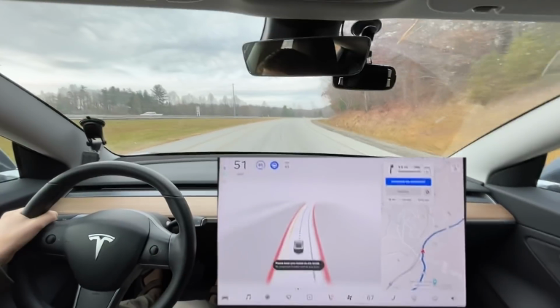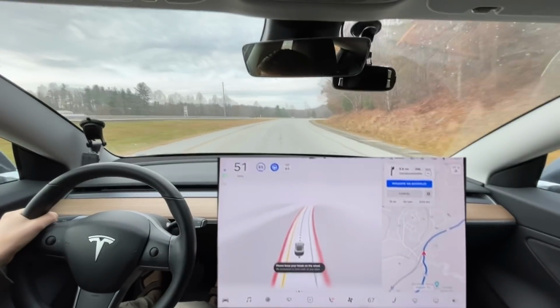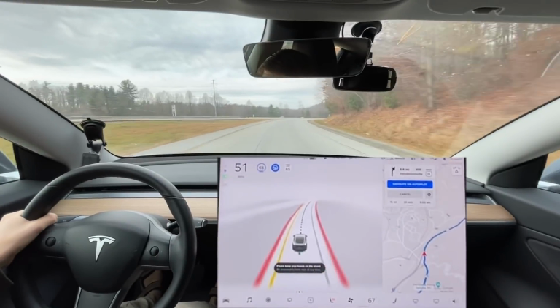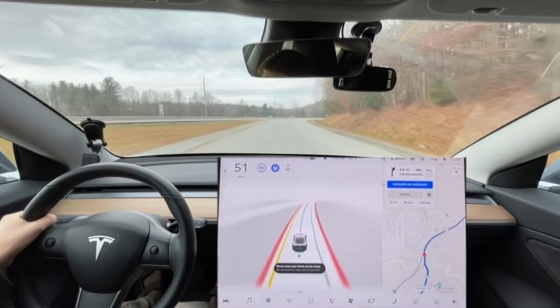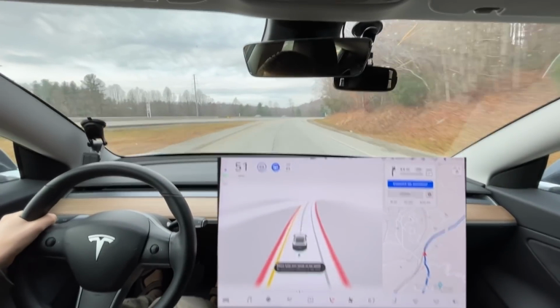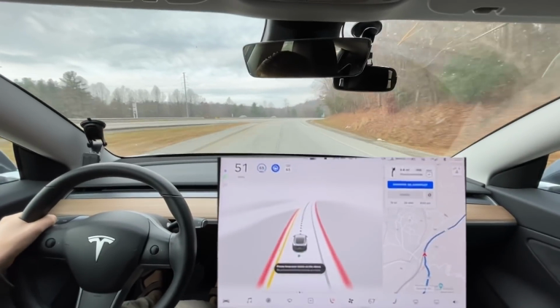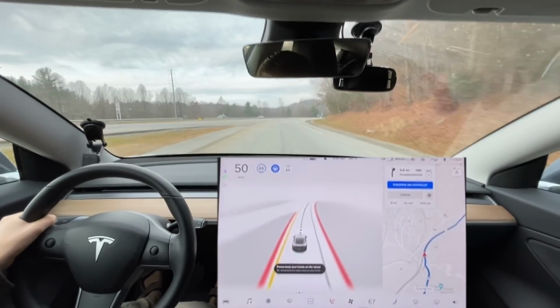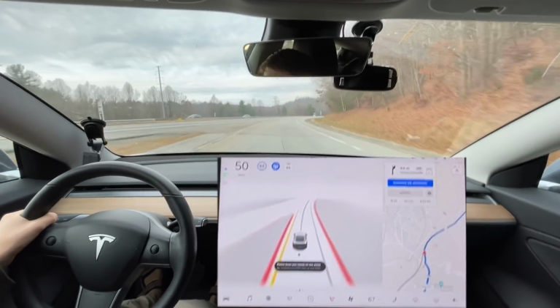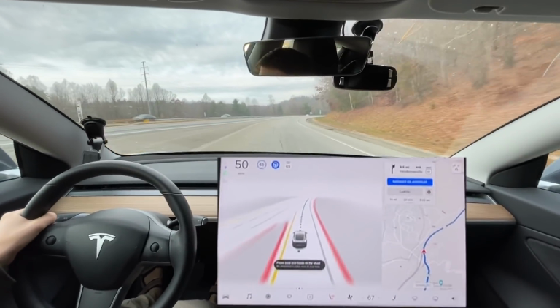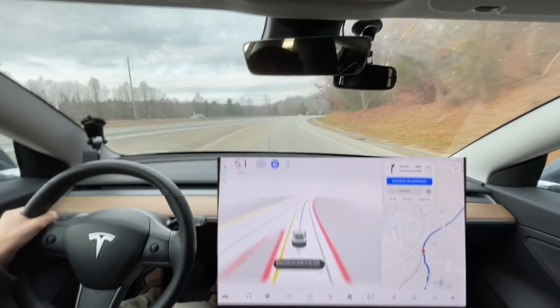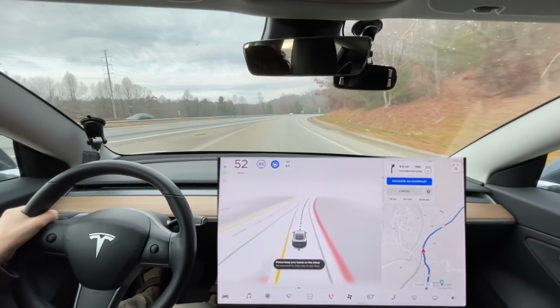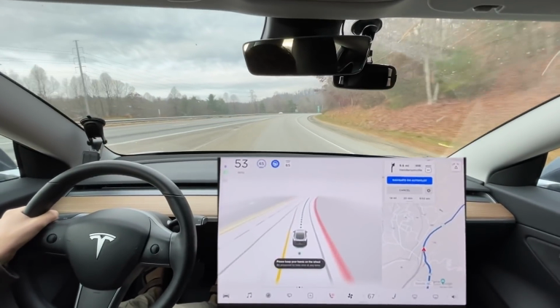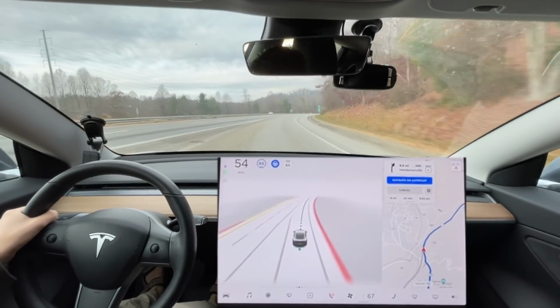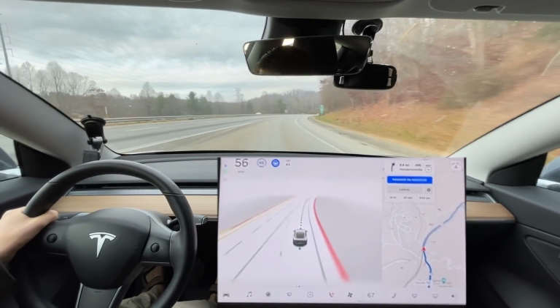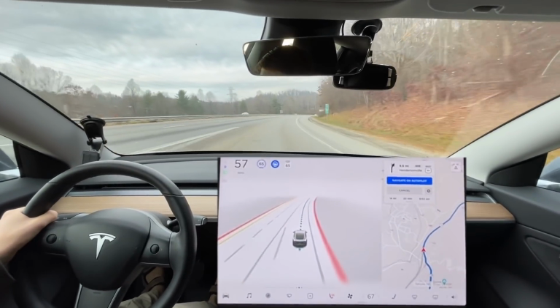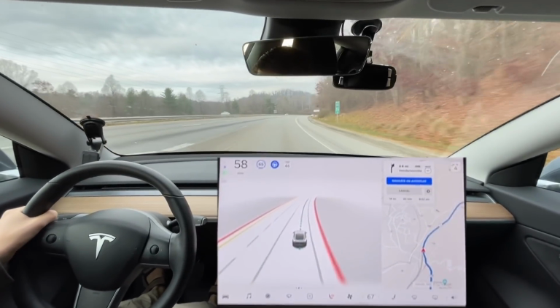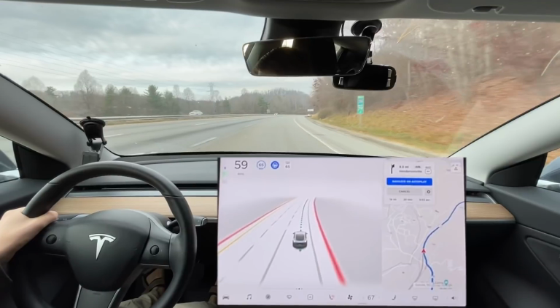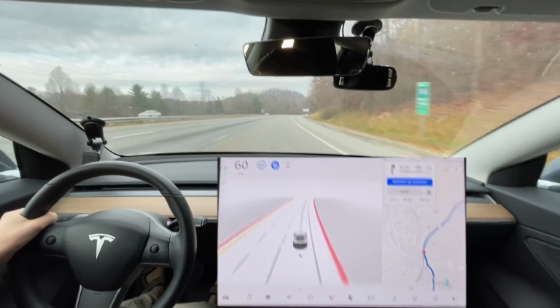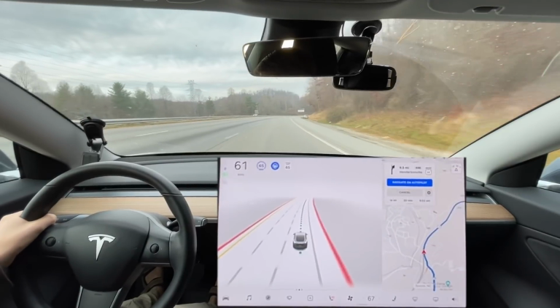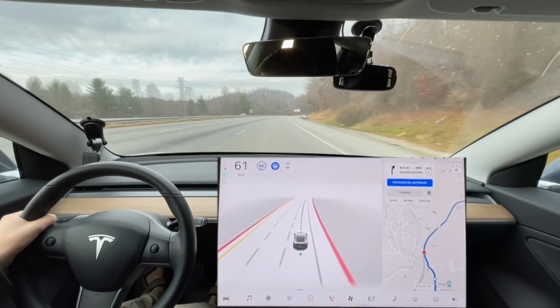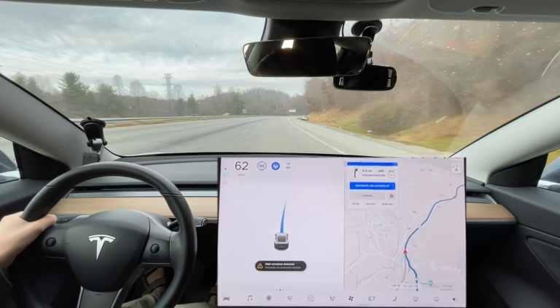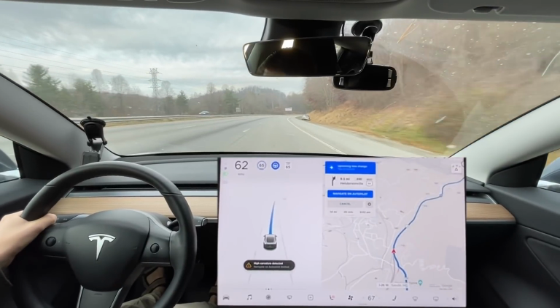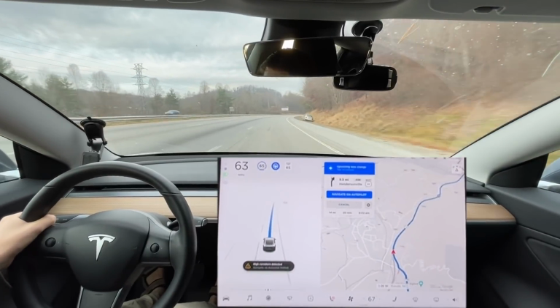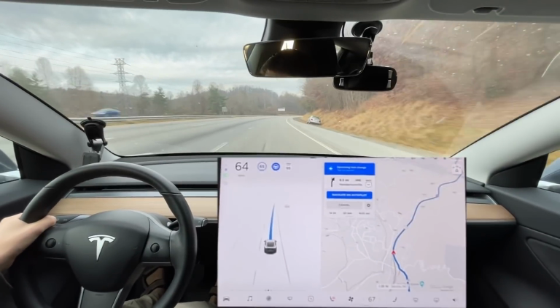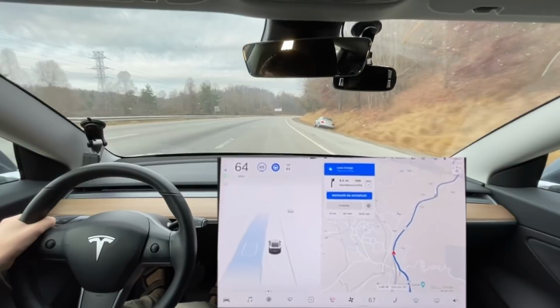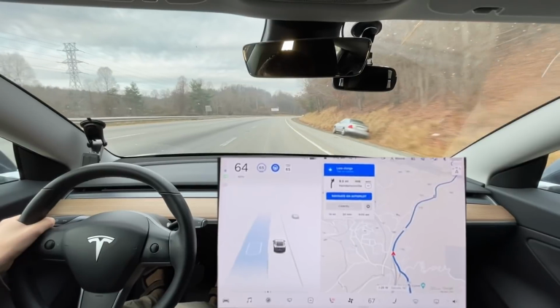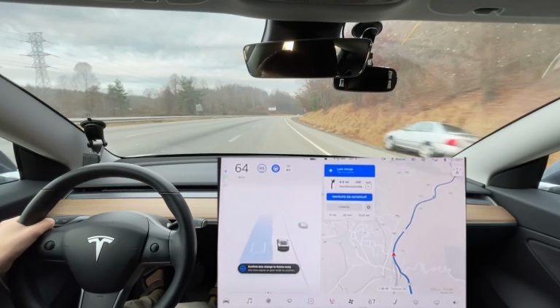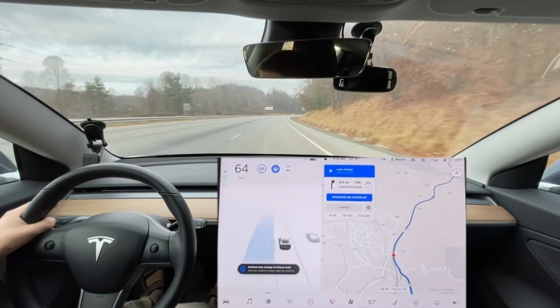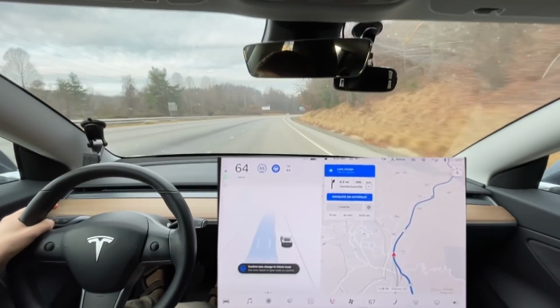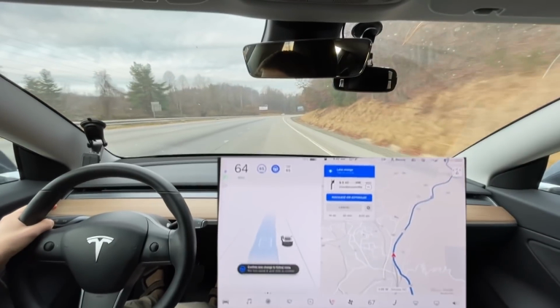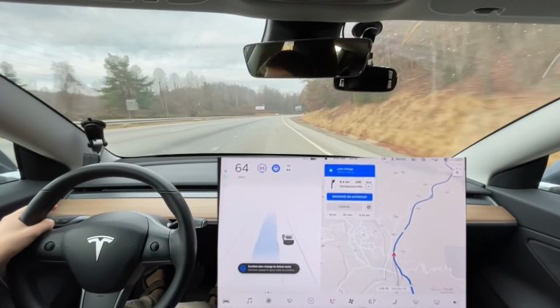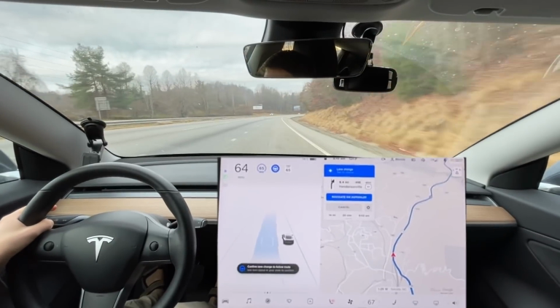And it keeps going far too much to the right, coming in right here. So I think we're going to get a disengagement every time. Until then, we've done this drive multiple times with zero disengagements.